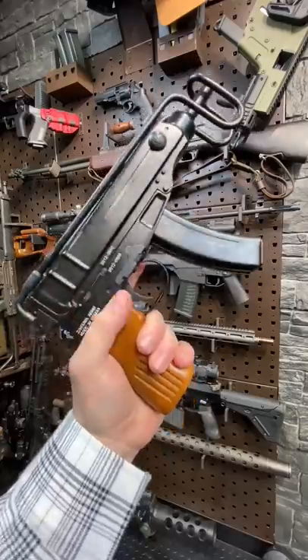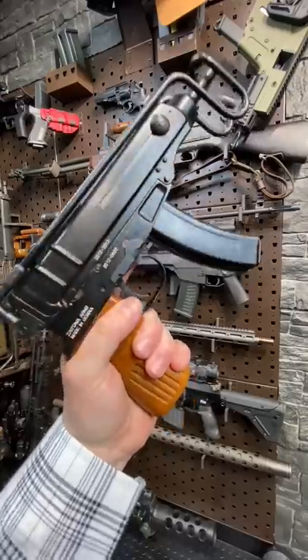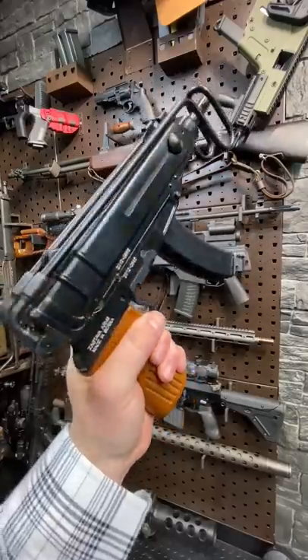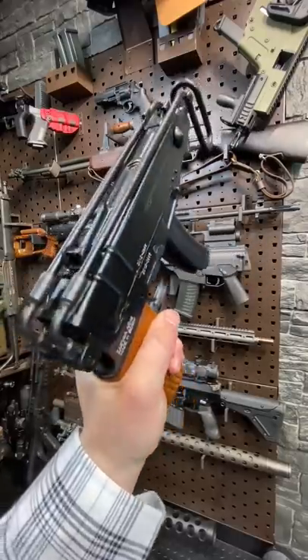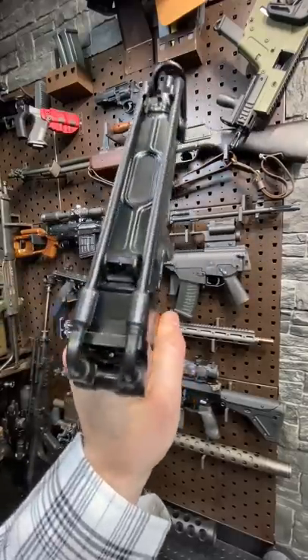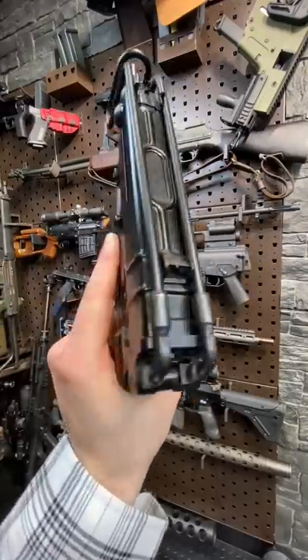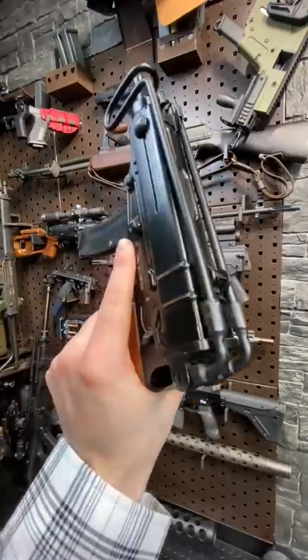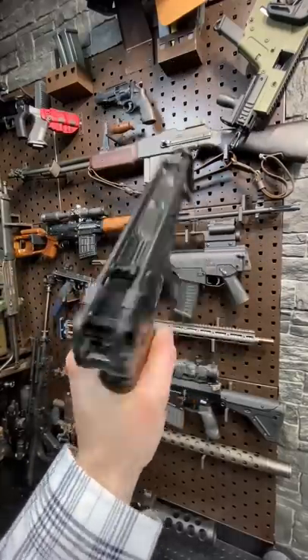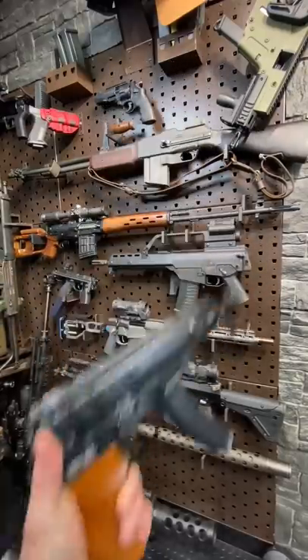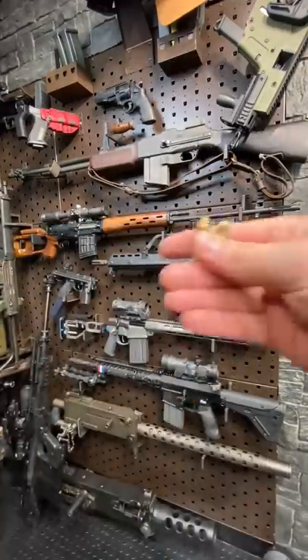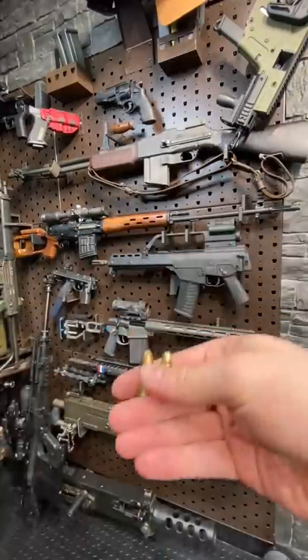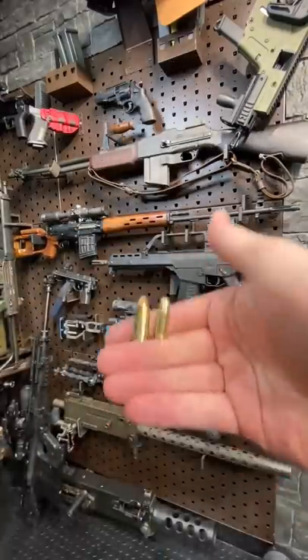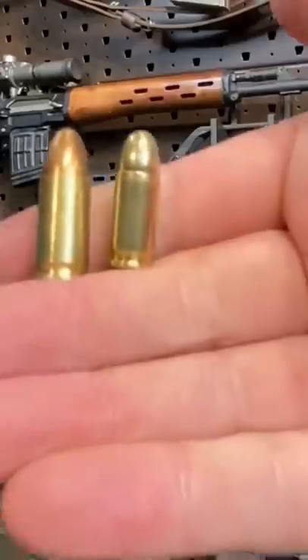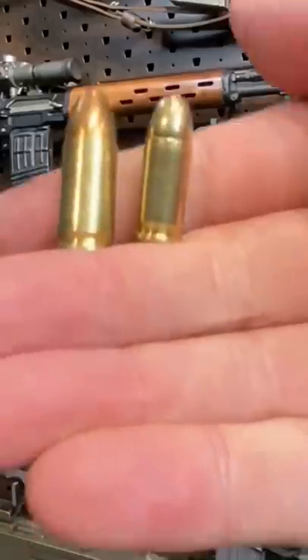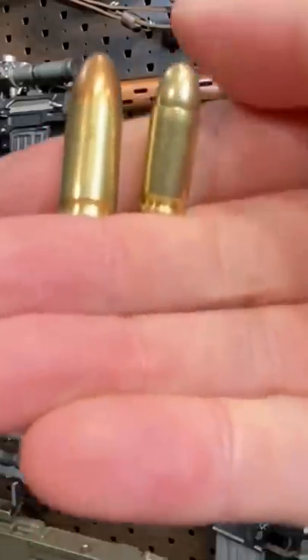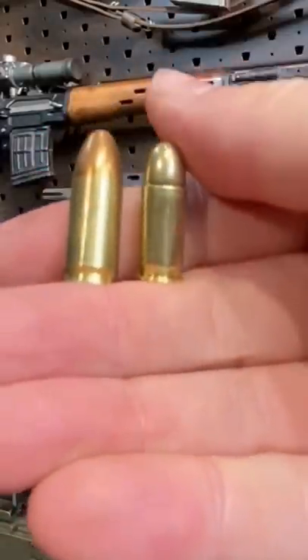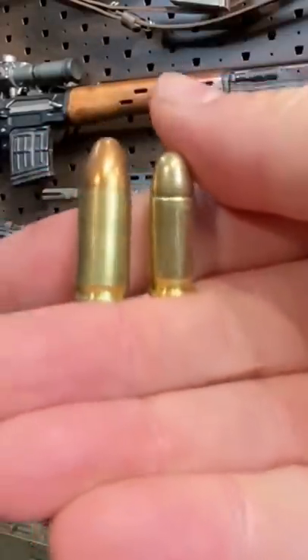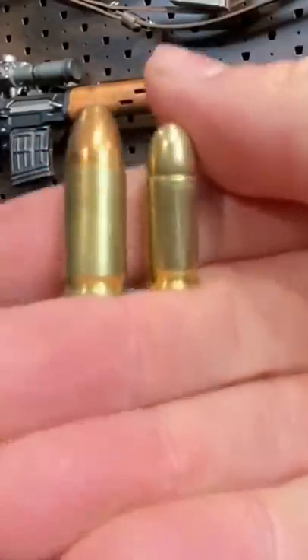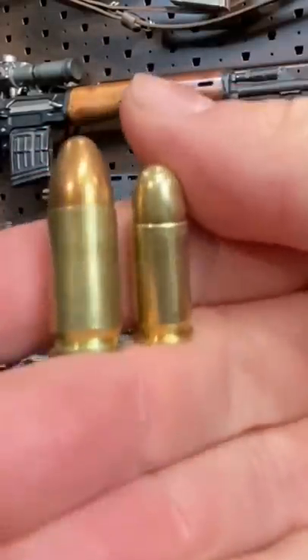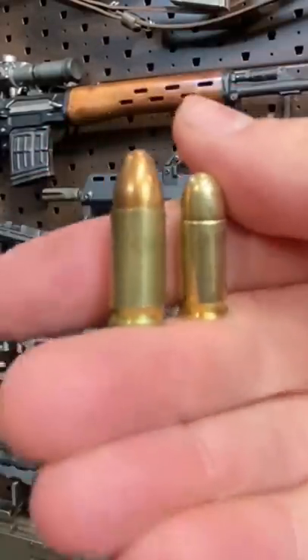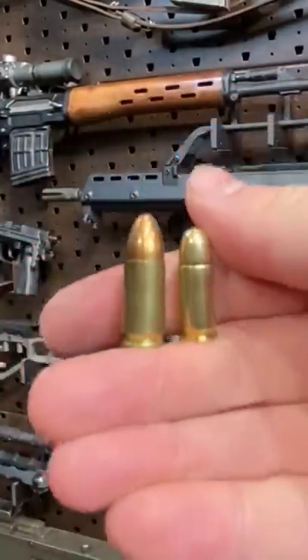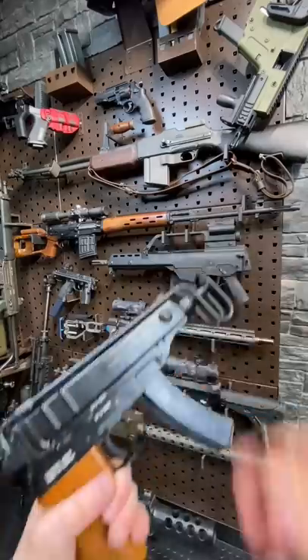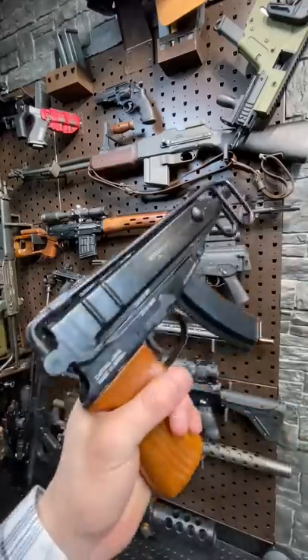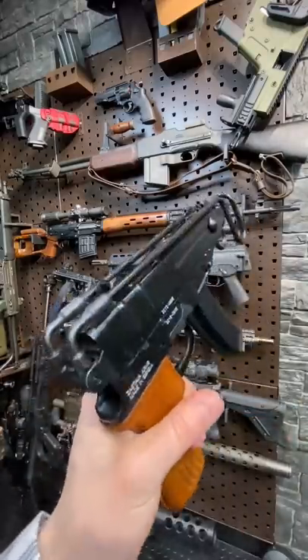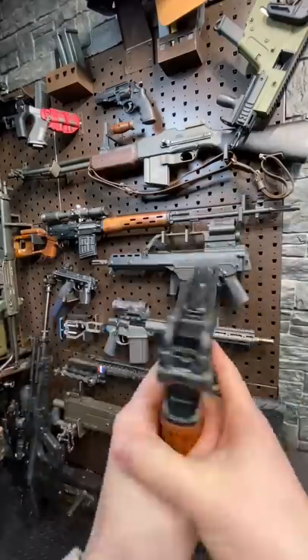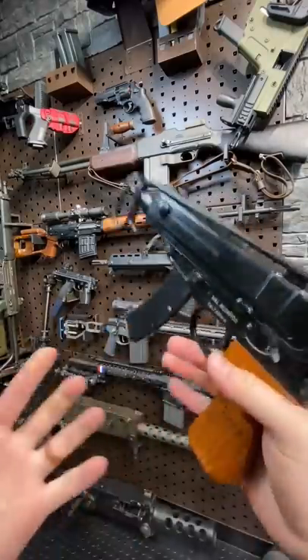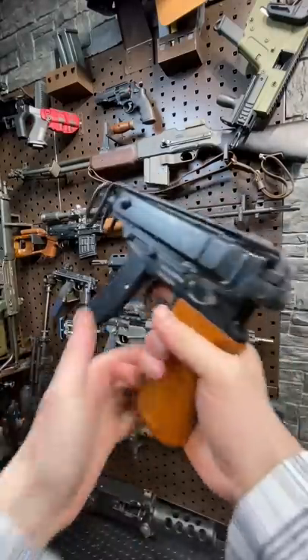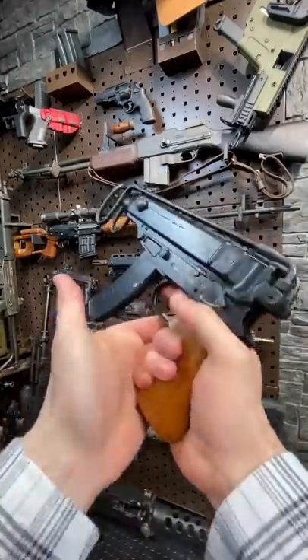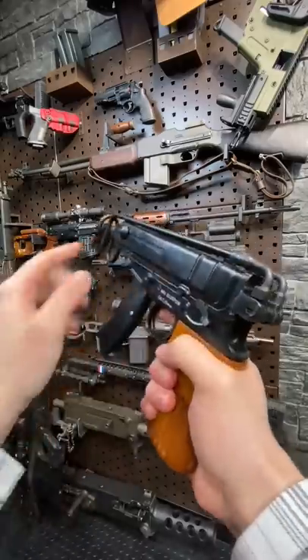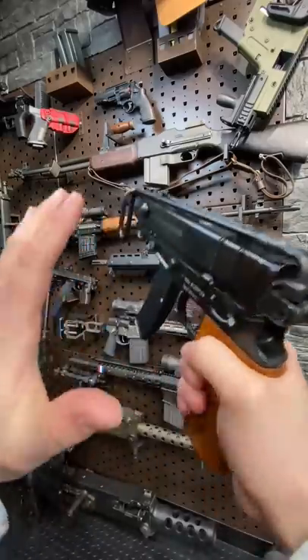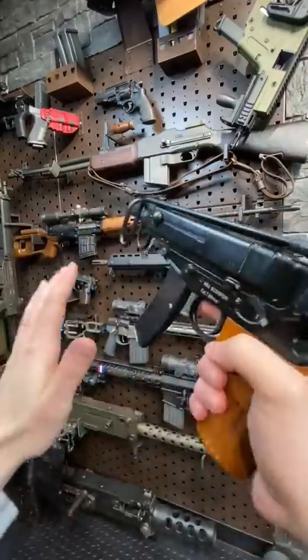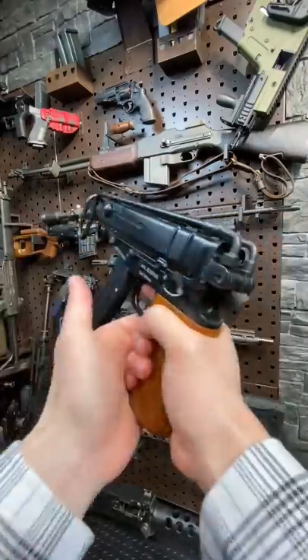Now, the KLAWB is actually the Czech VZ61 machine pistol, chambered in 7.65 Browning, which is this dinky little cartridge beside the 9mm. But as dinky as it is, it's super fun to shoot. It's like .32 ACP, and it's just really light recoiling.